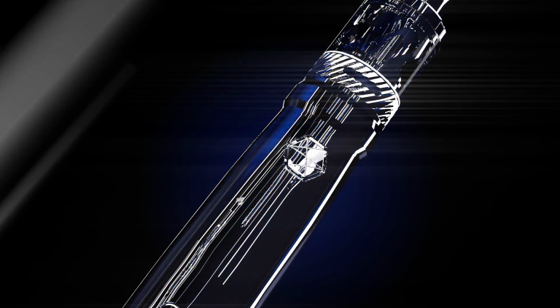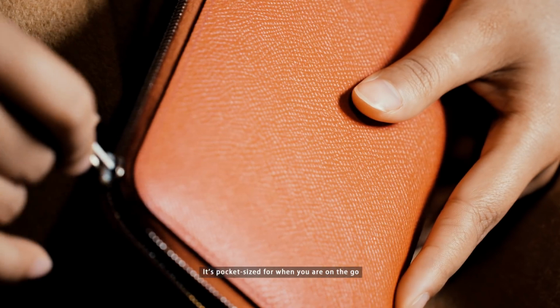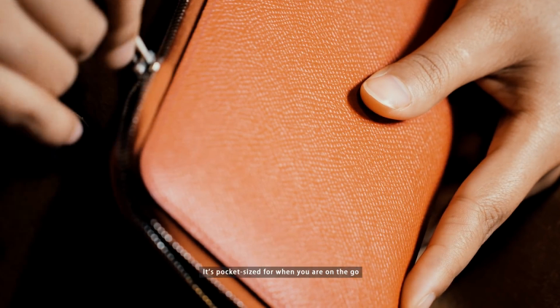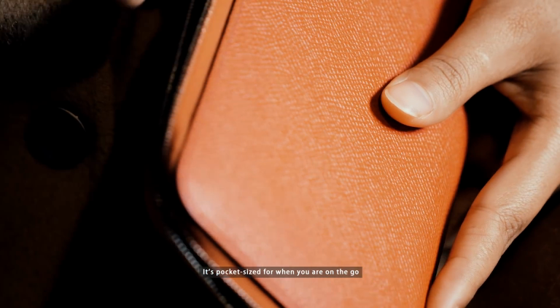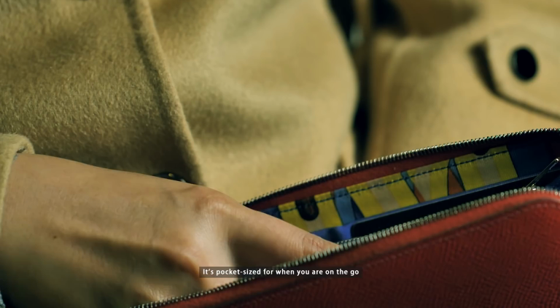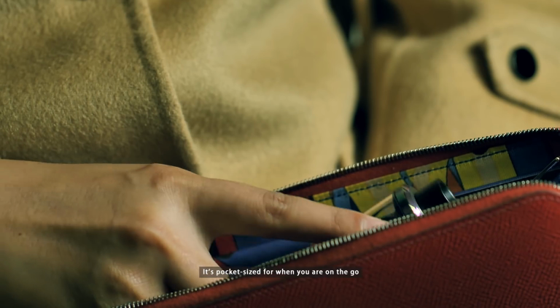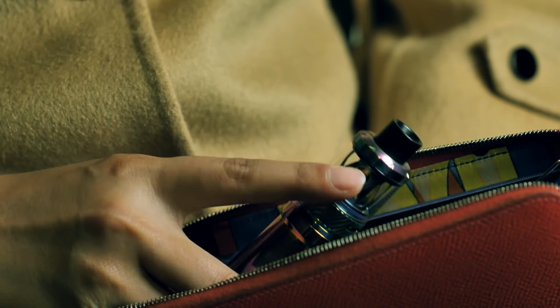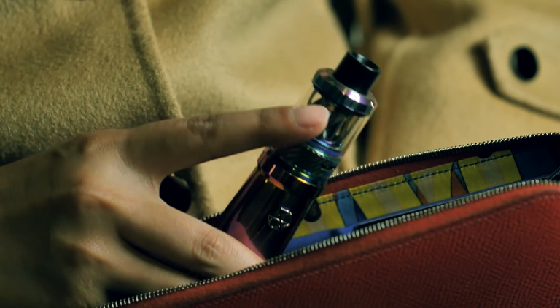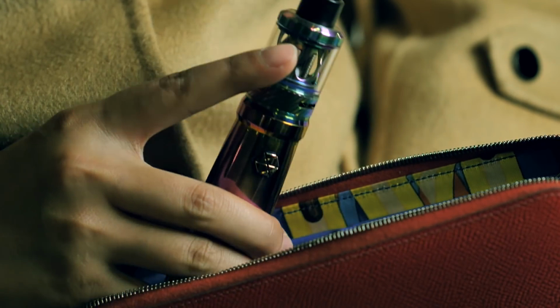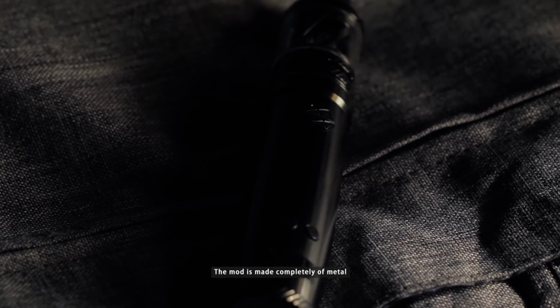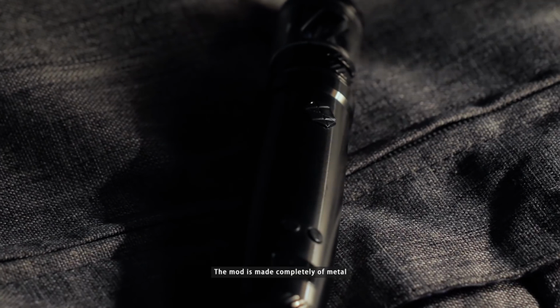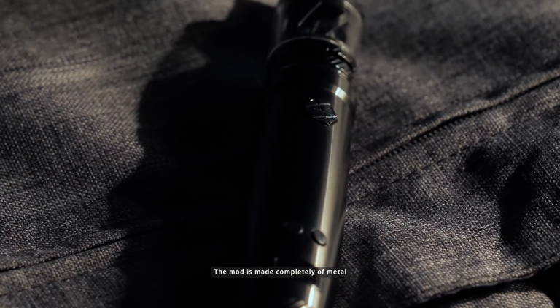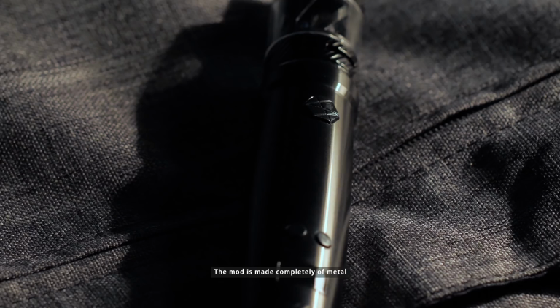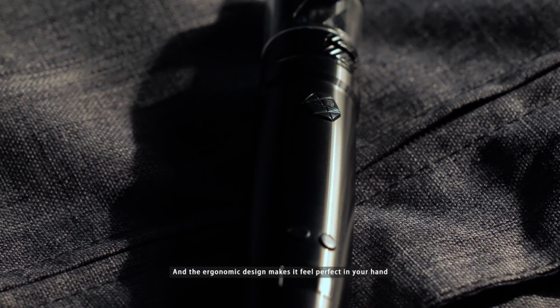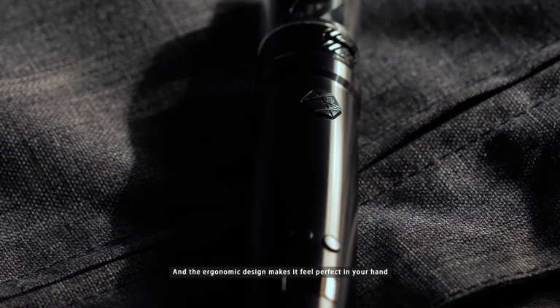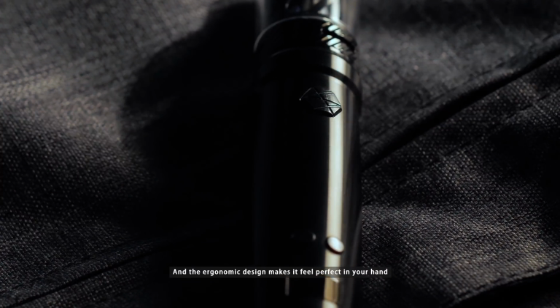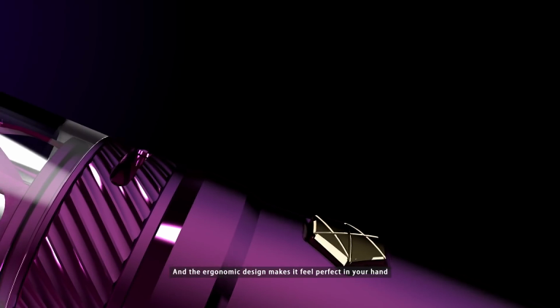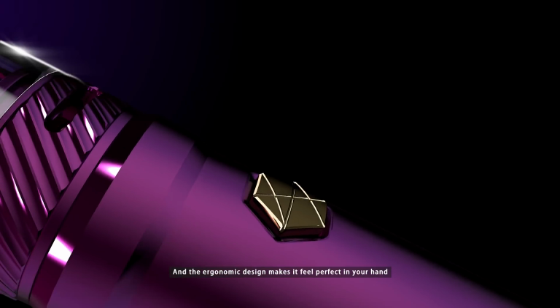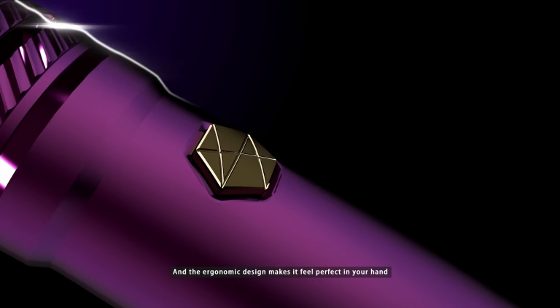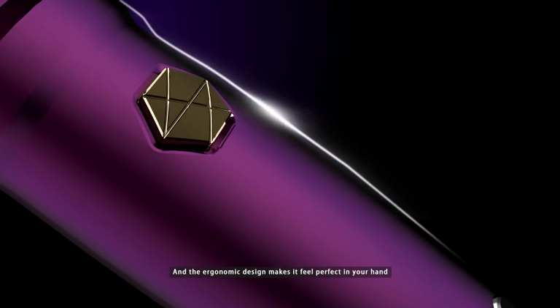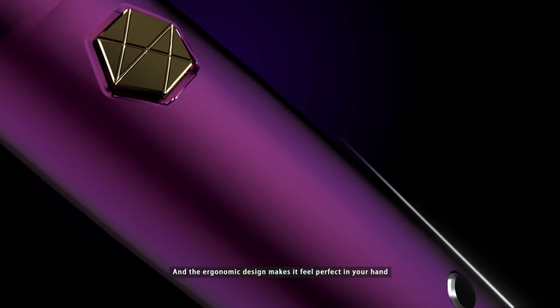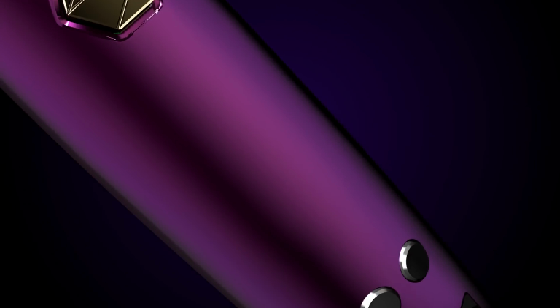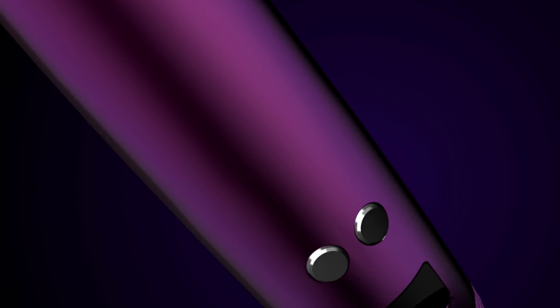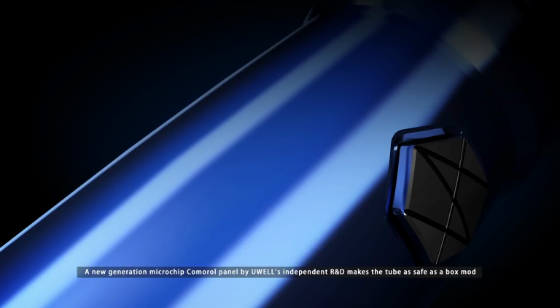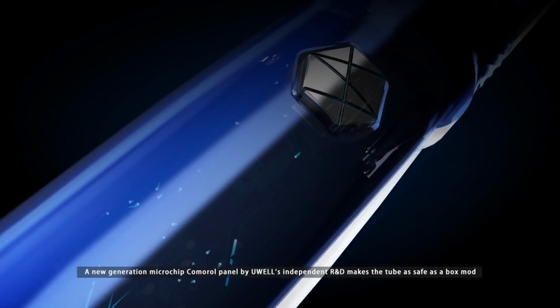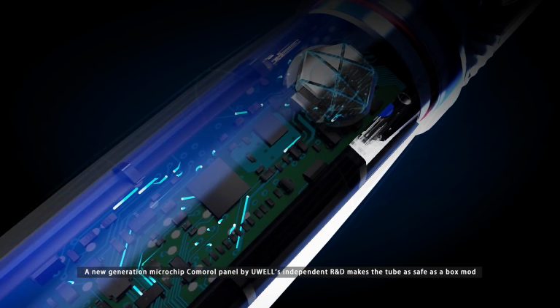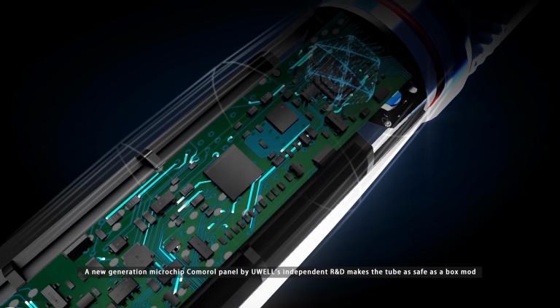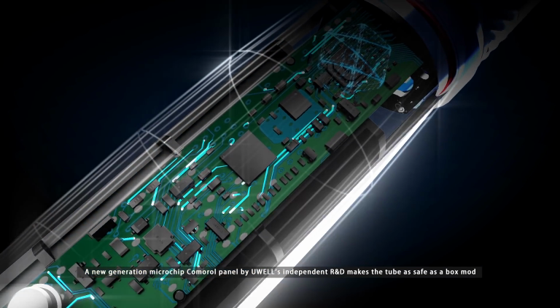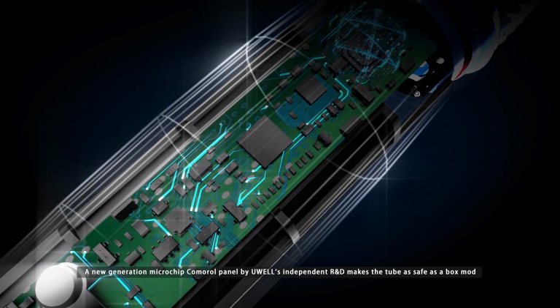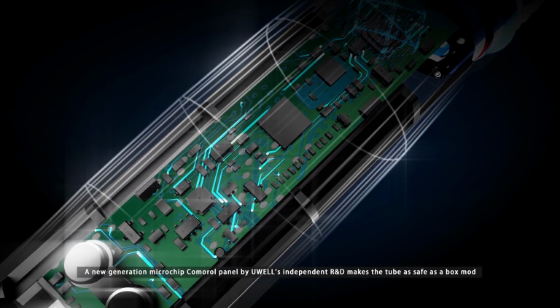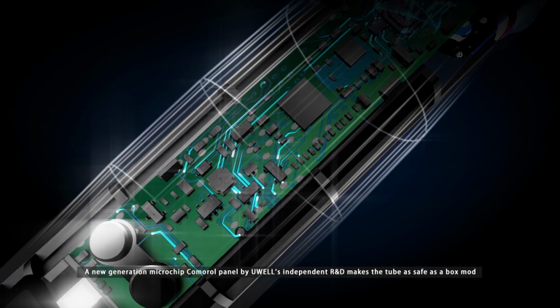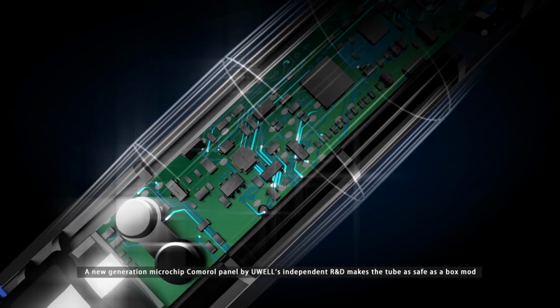It's pocket-sized for when you are on the go. The mod is made completely of metal, and the ergonomic design makes it feel perfect in your hand. A new generation microchip control panel by UL's Independent R&D